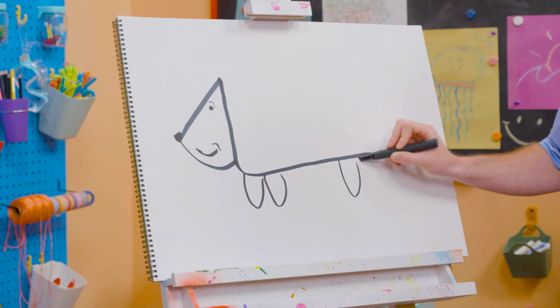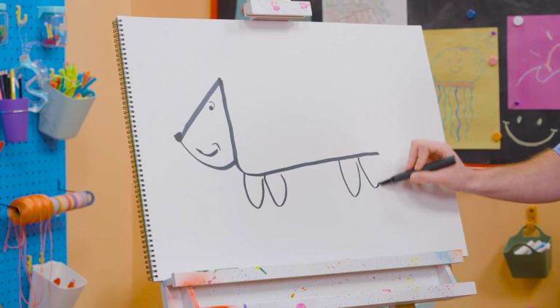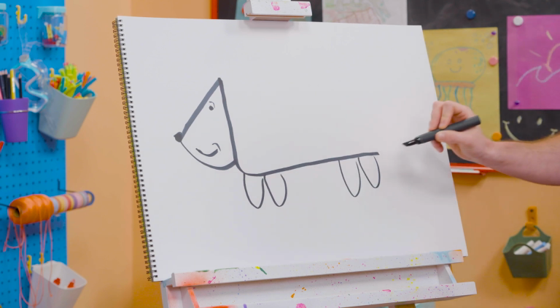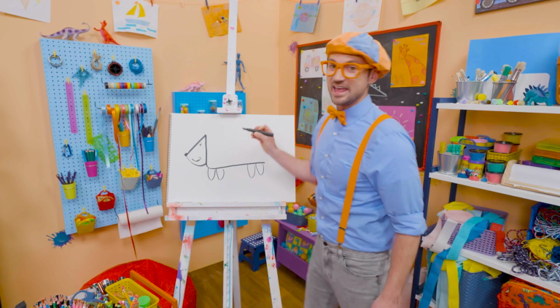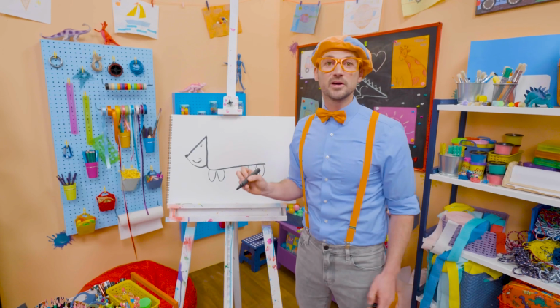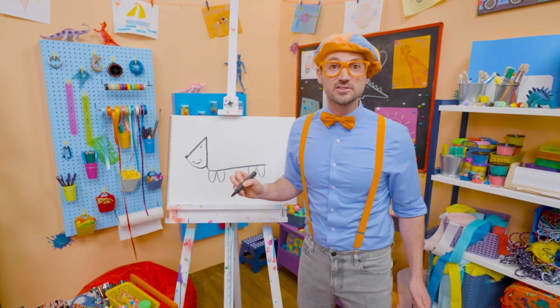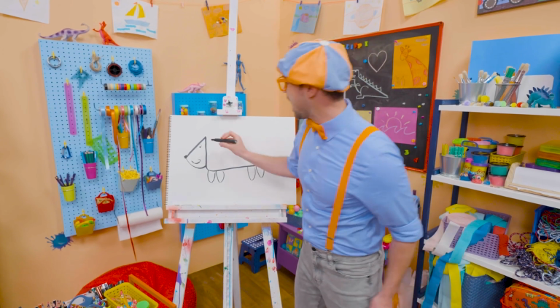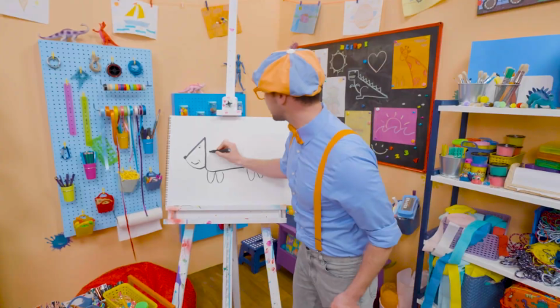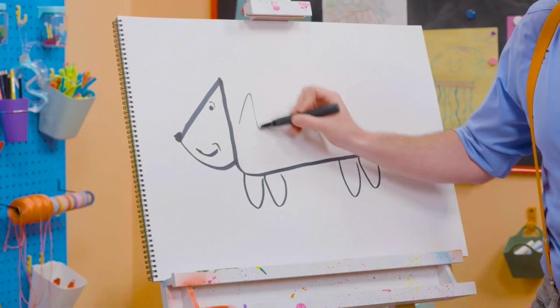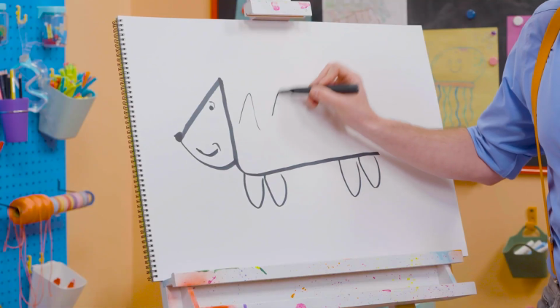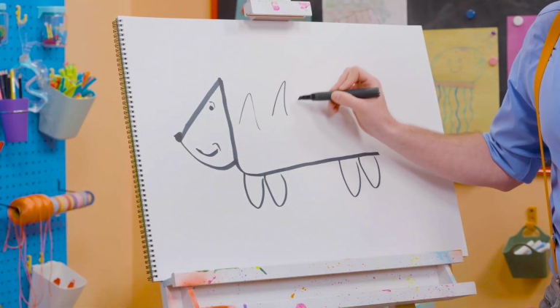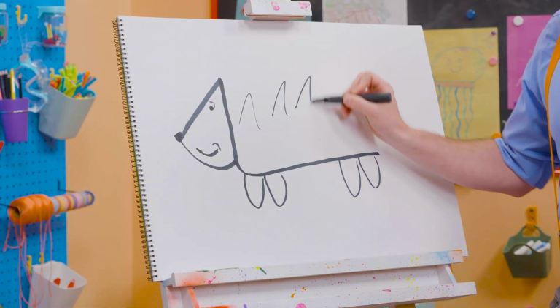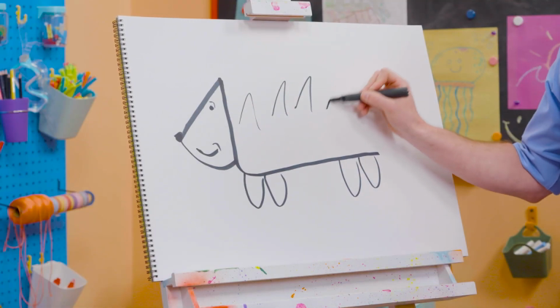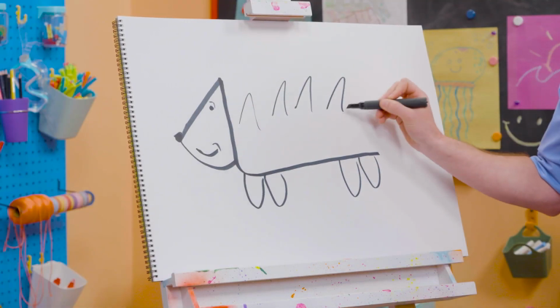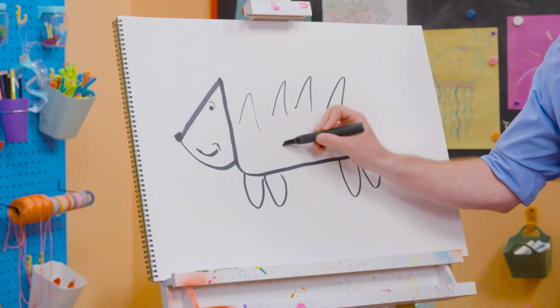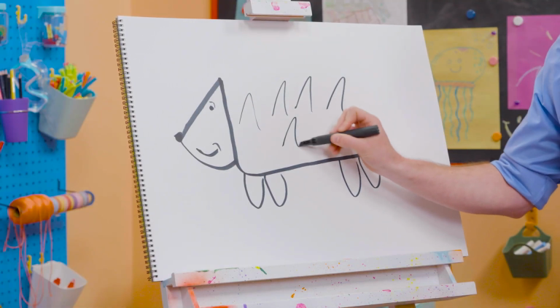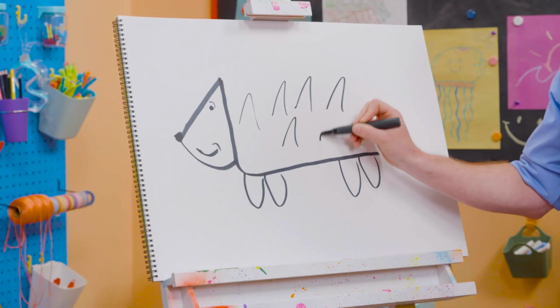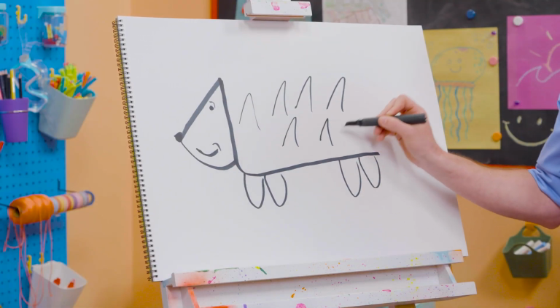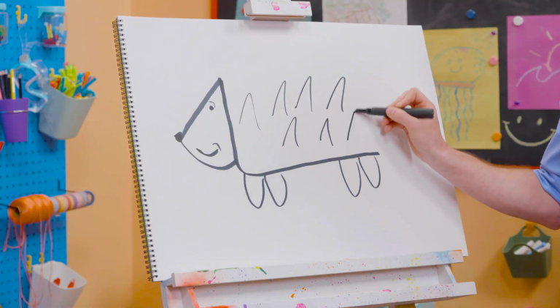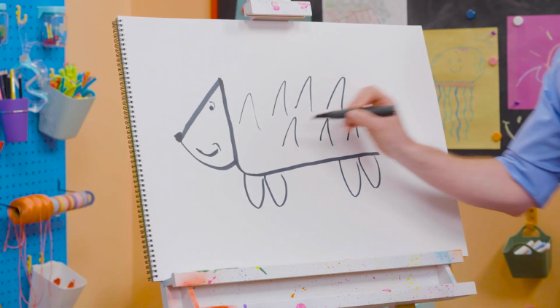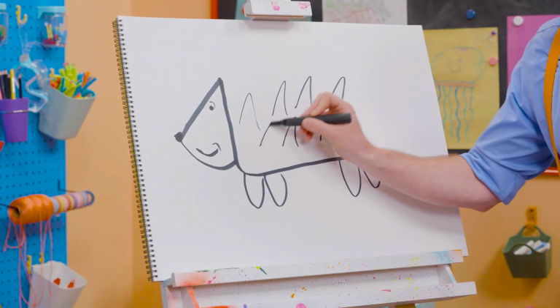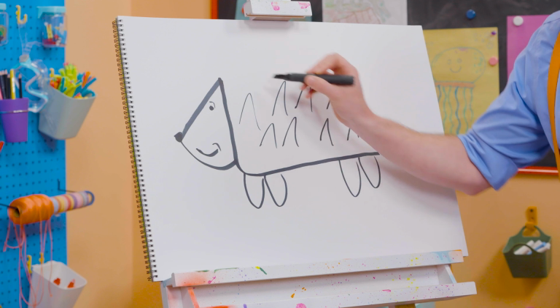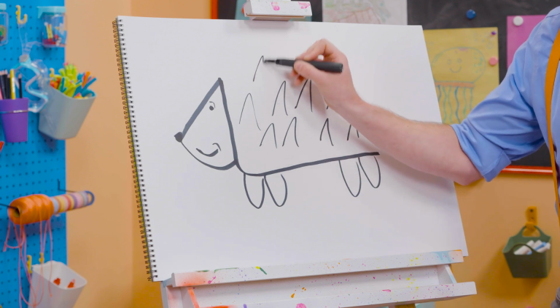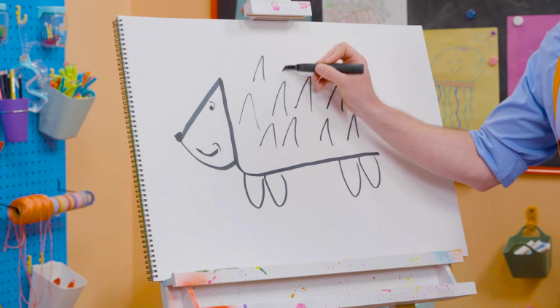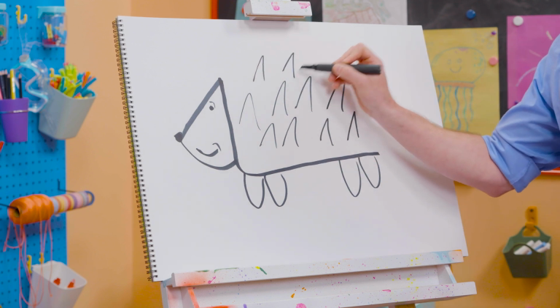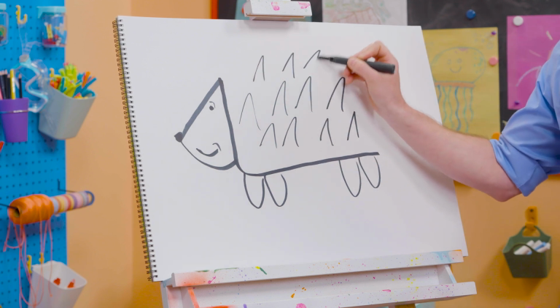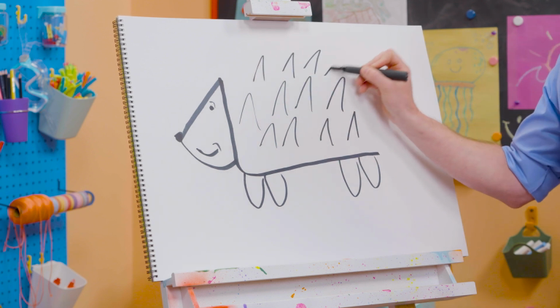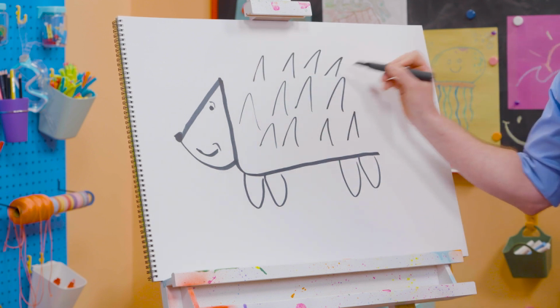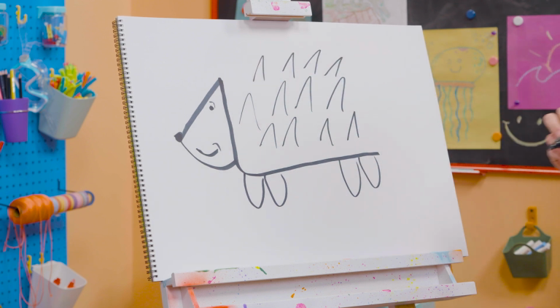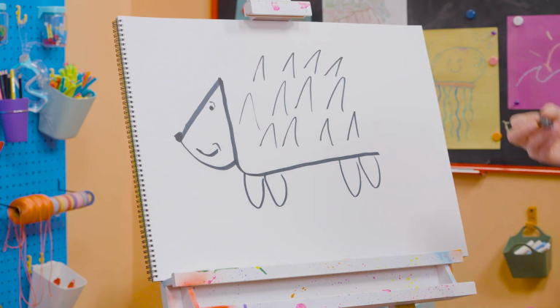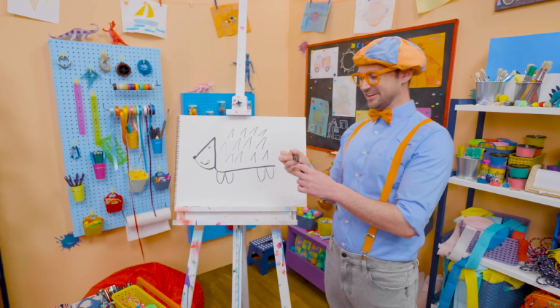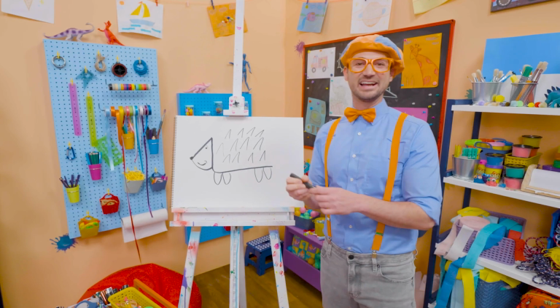Whoa! And then we're going to do some upside-down V's for the pokies! Wow, there we go! Cute animal!